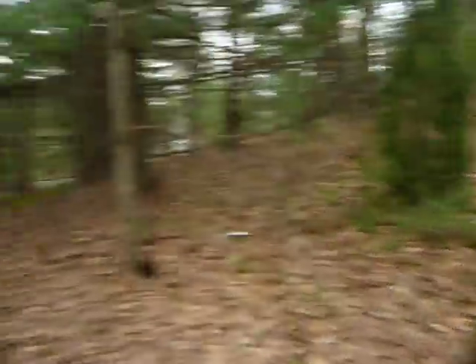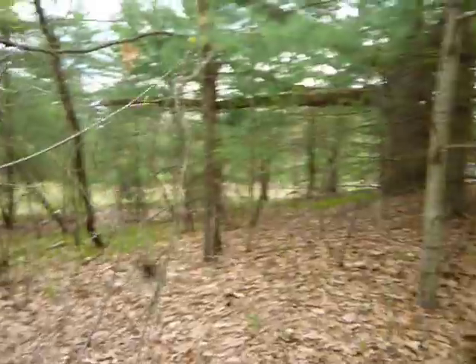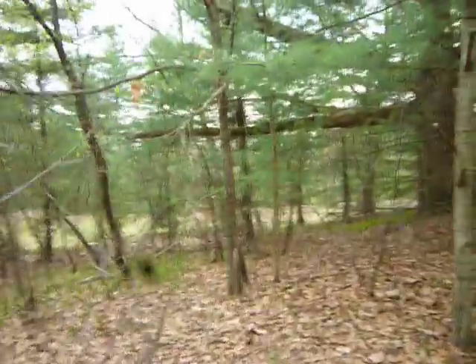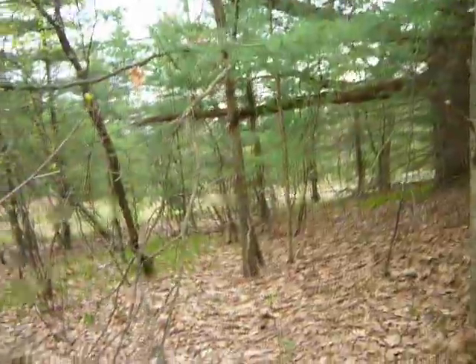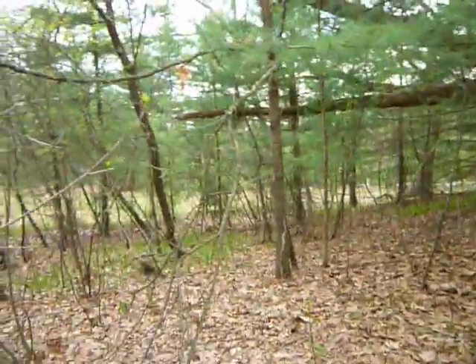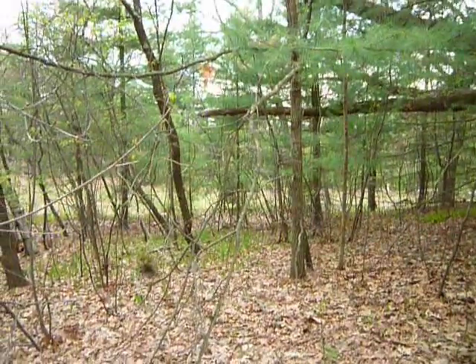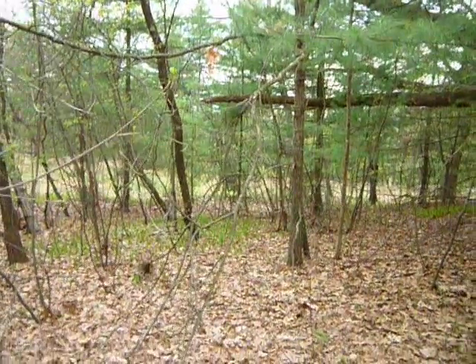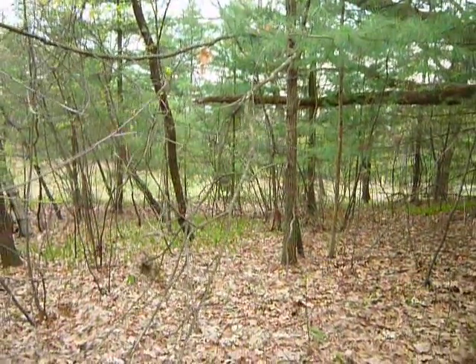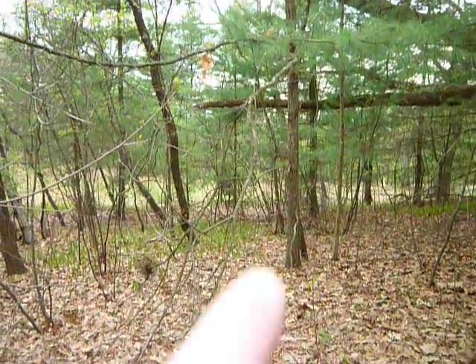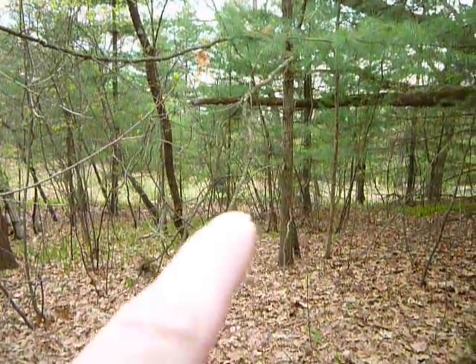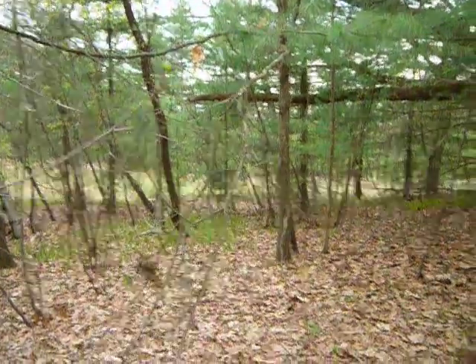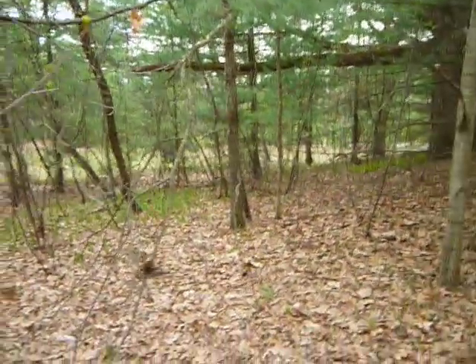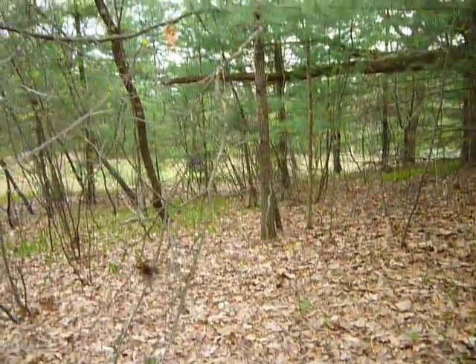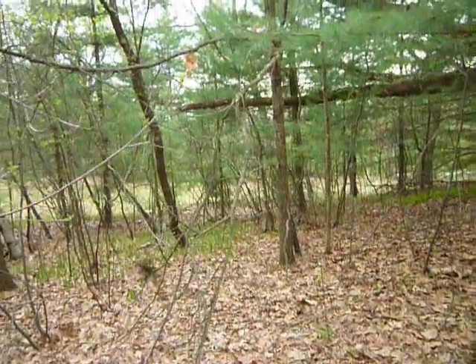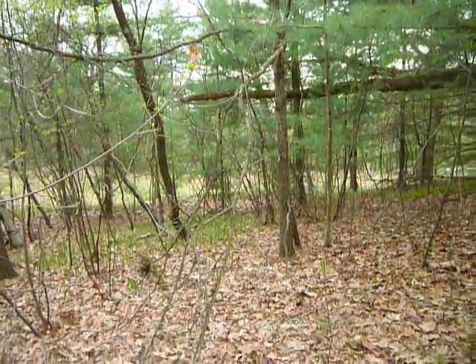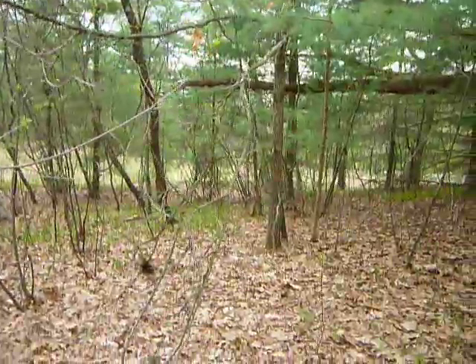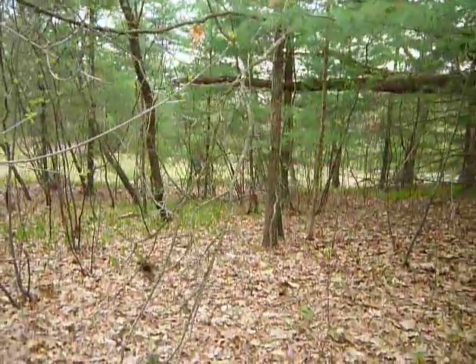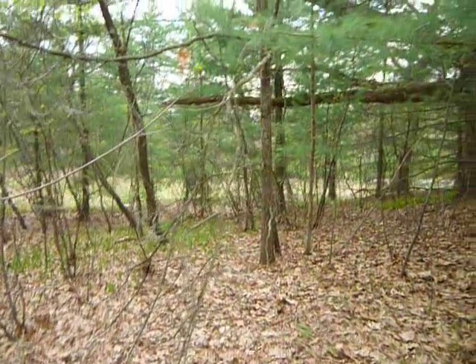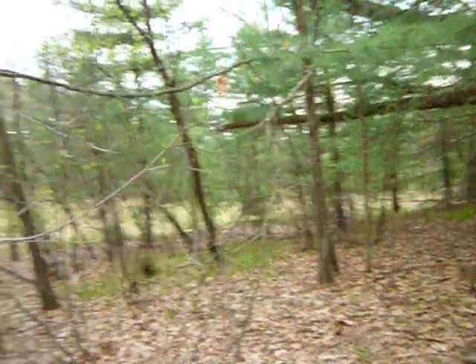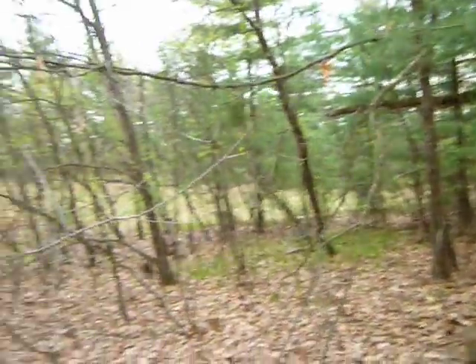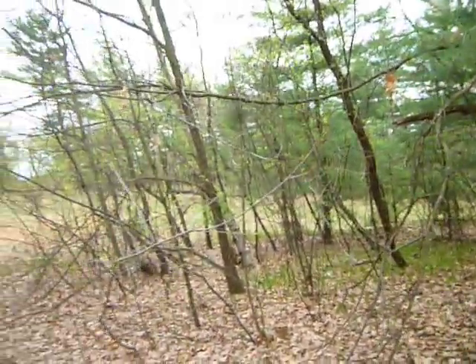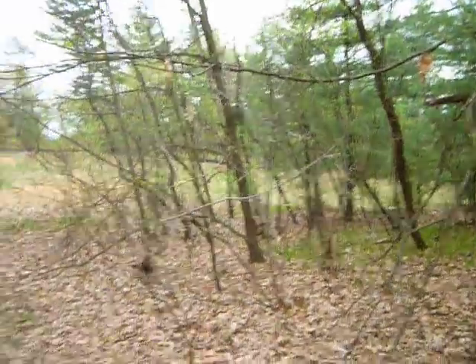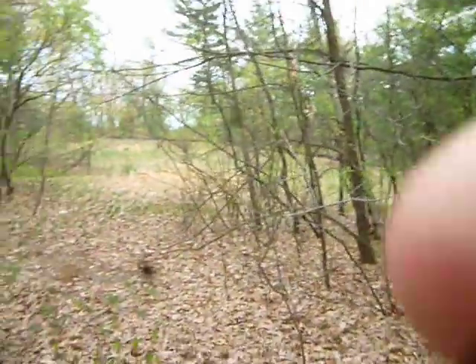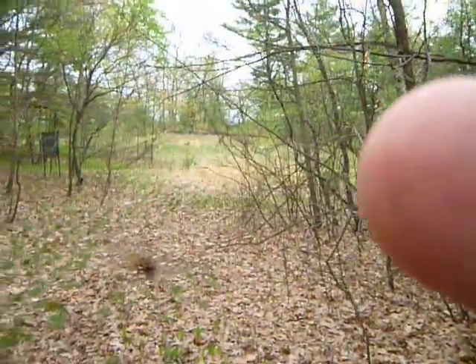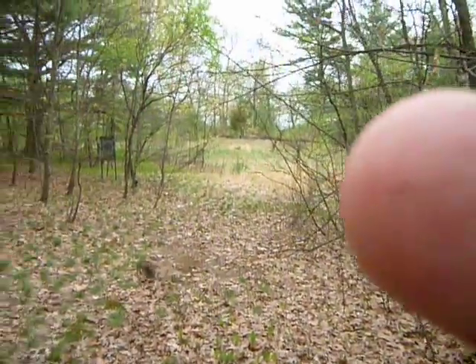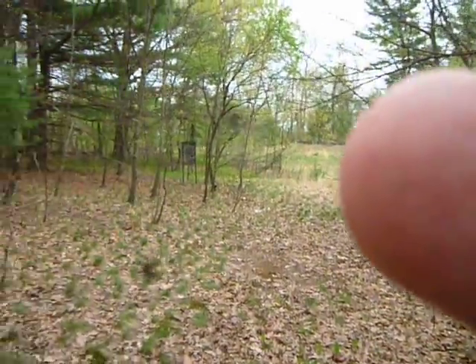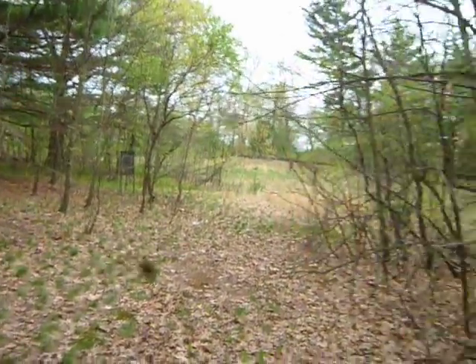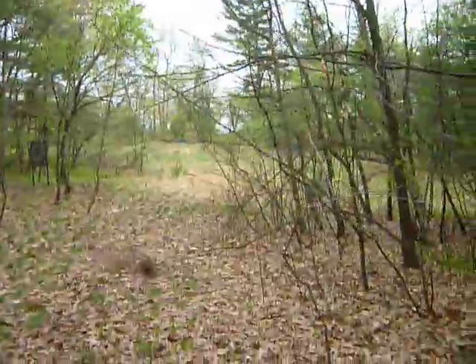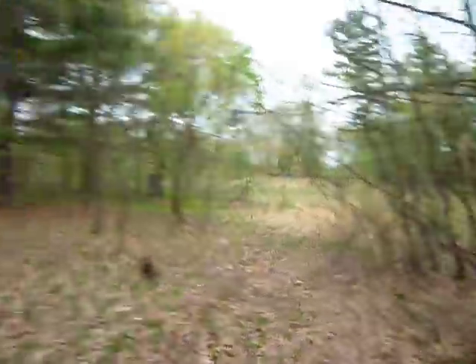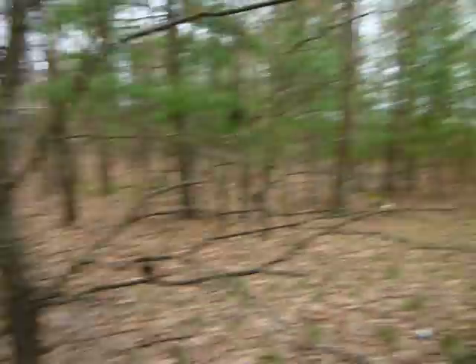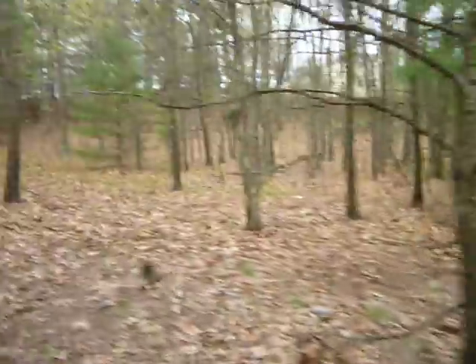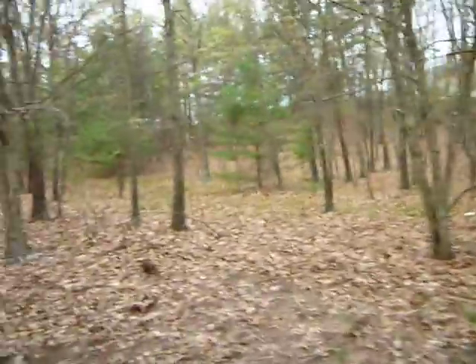Because there's another sign there — I can see it right through the woods. We'll go to that; there's two of them. And that right there was probably a road too, it's all grown over.